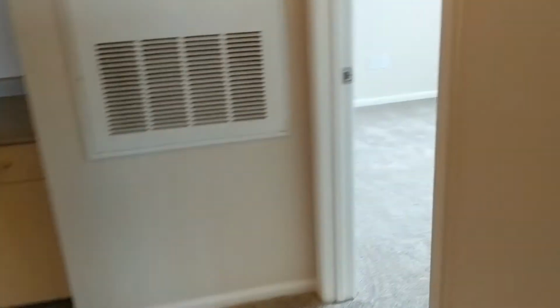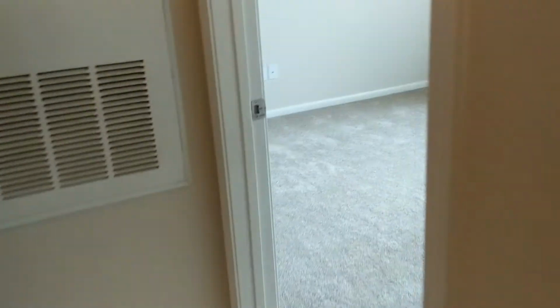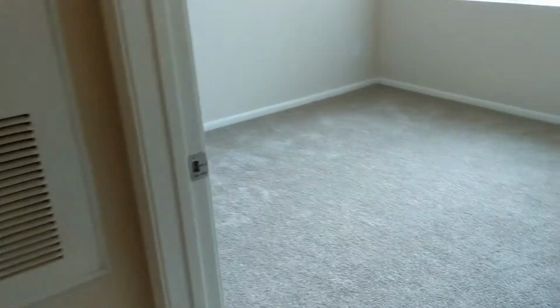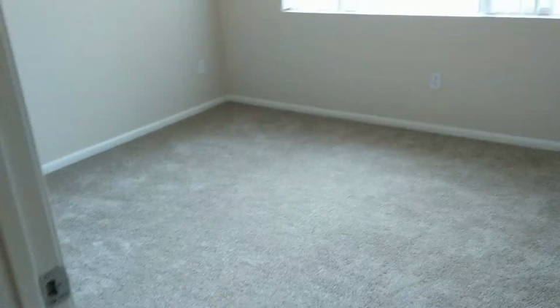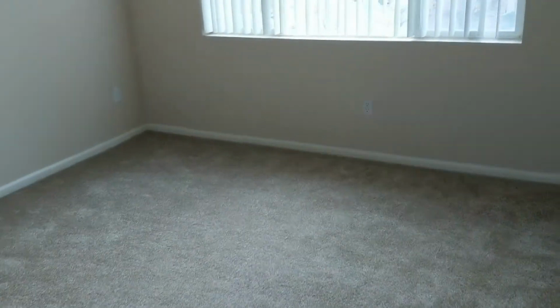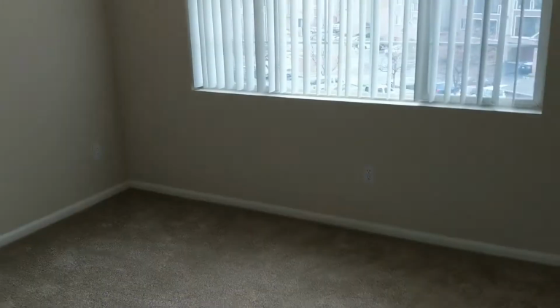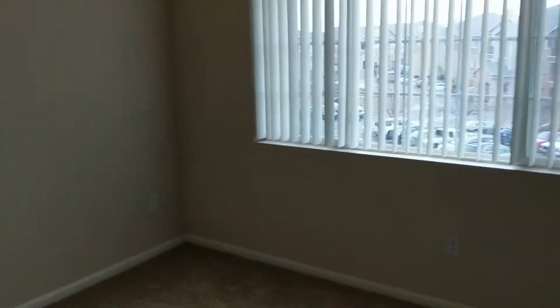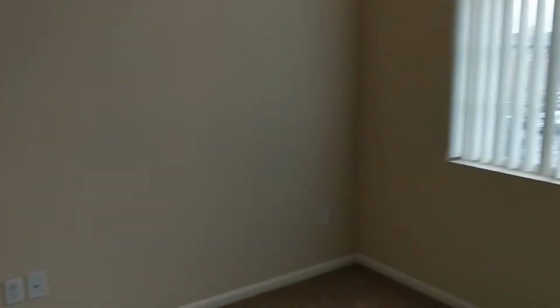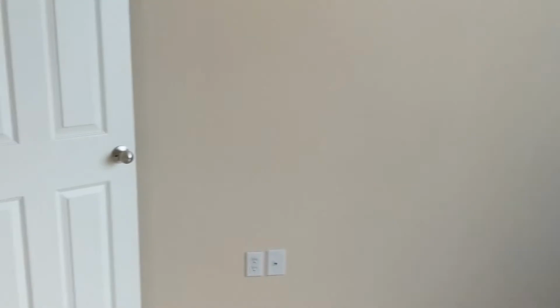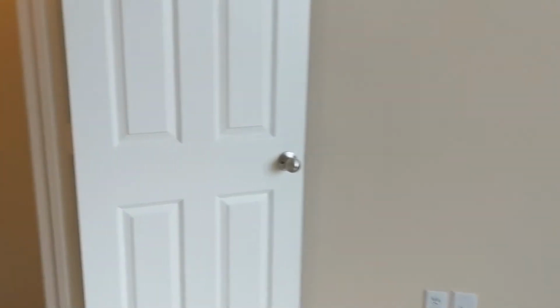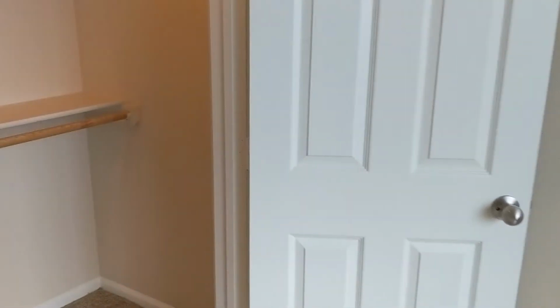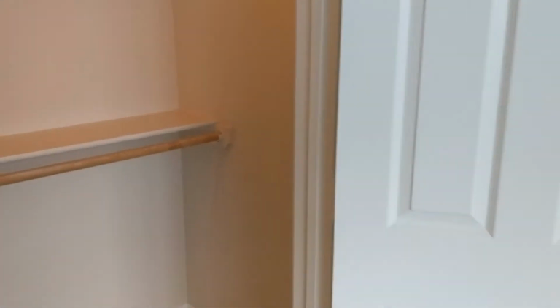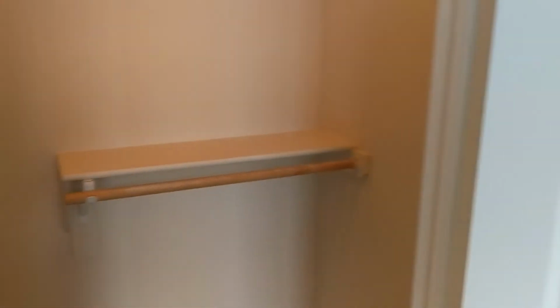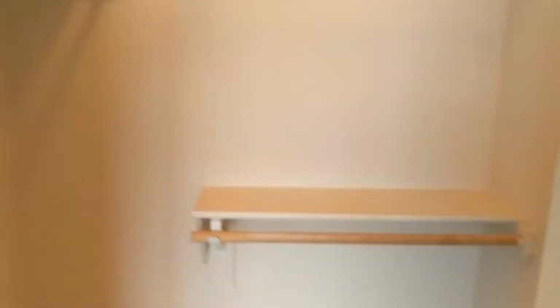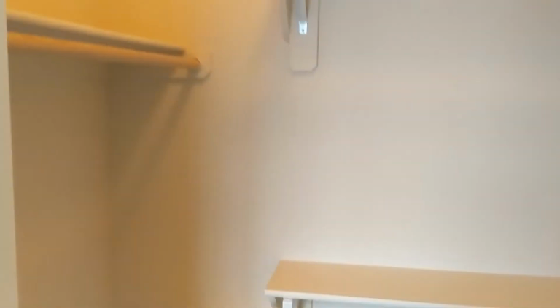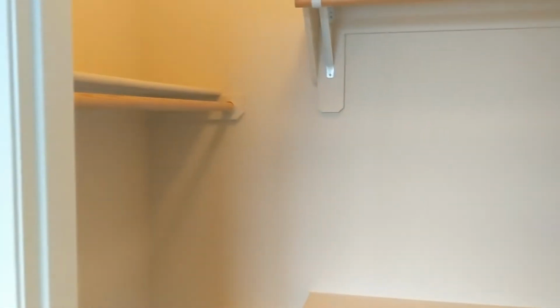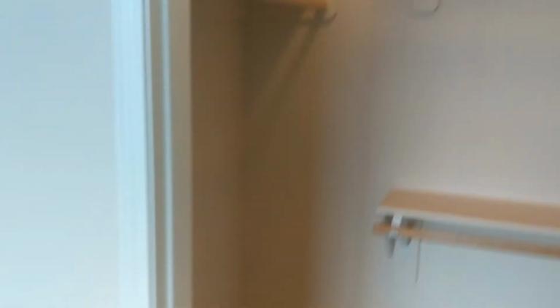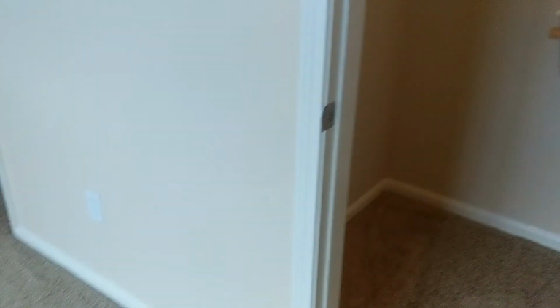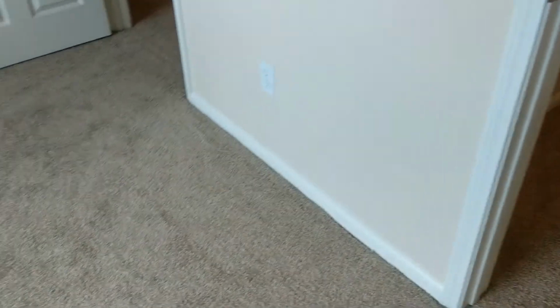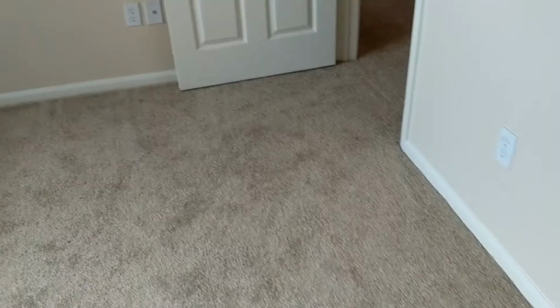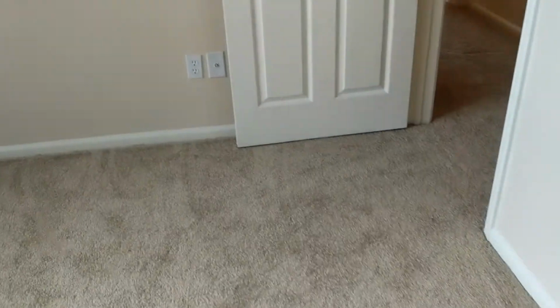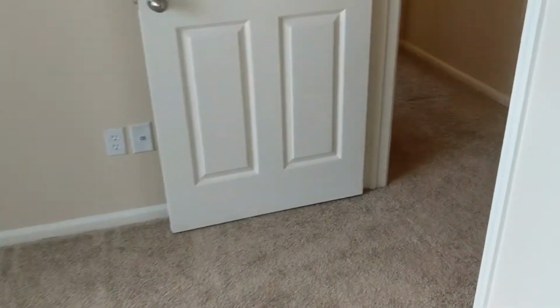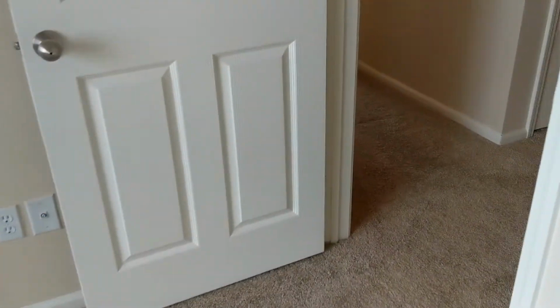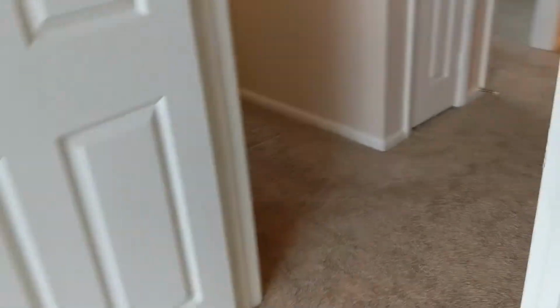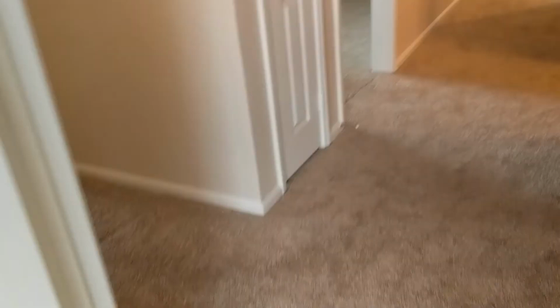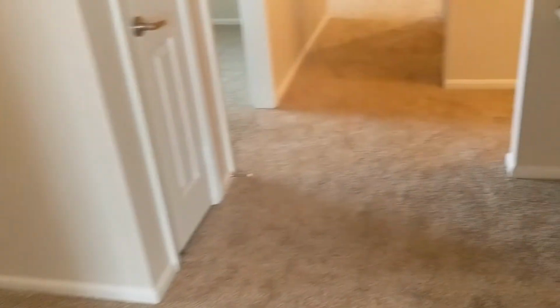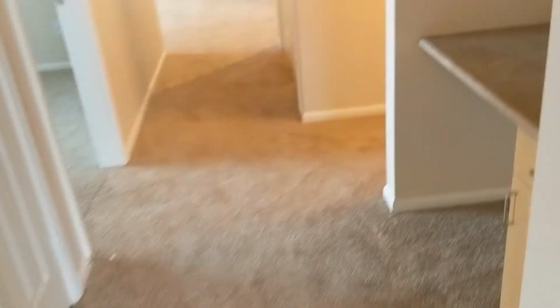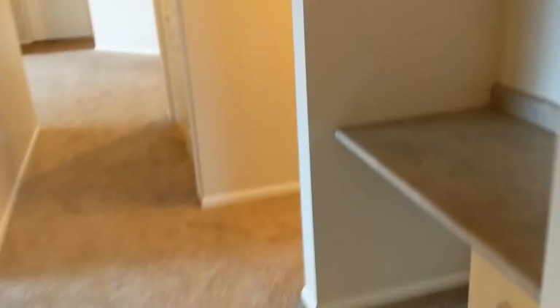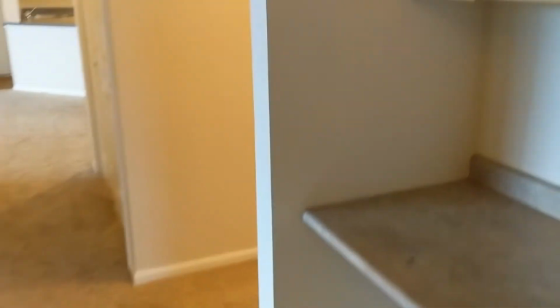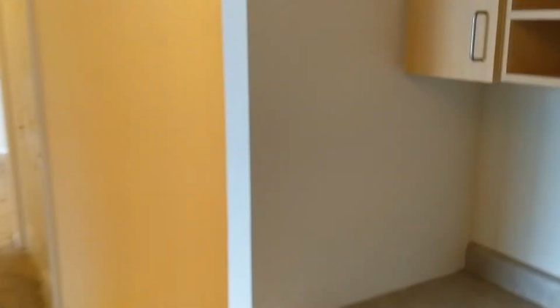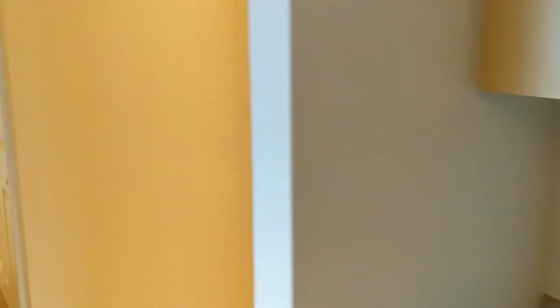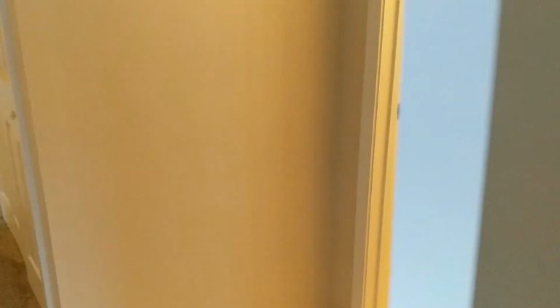Are you ready for bedroom number two? This is so great! Another walk-in closet? We keep passing this hidden gem — look to the right. That's your built-in desk.